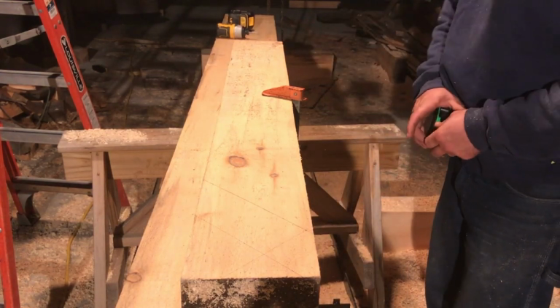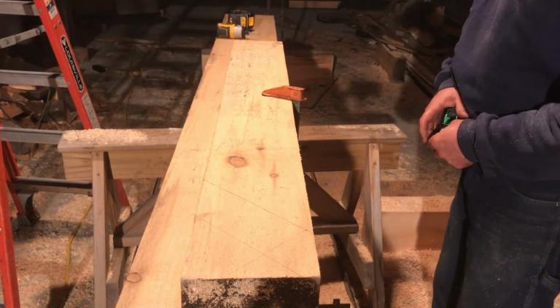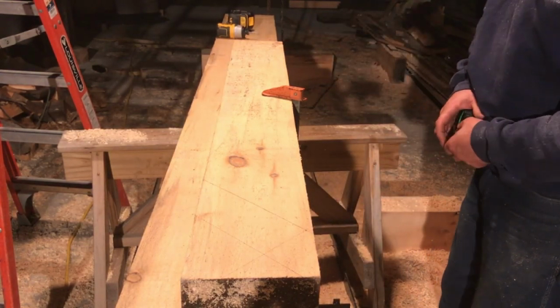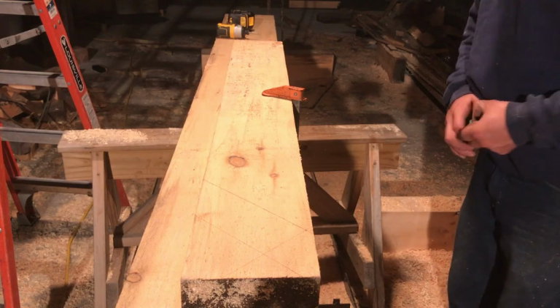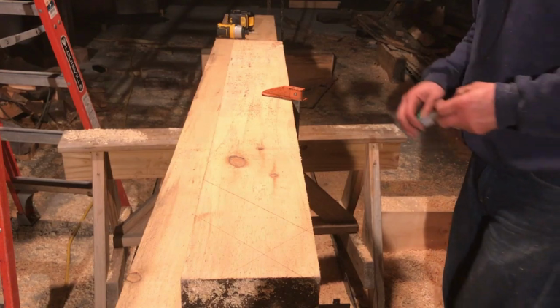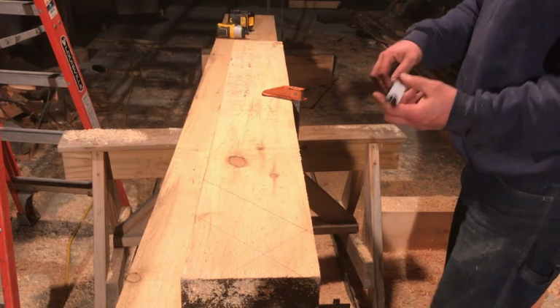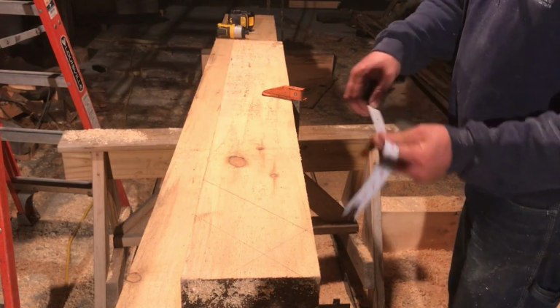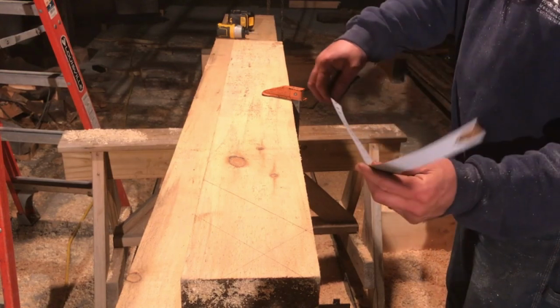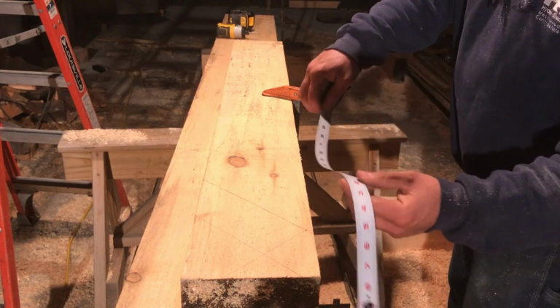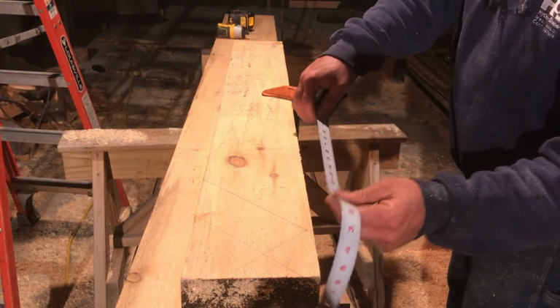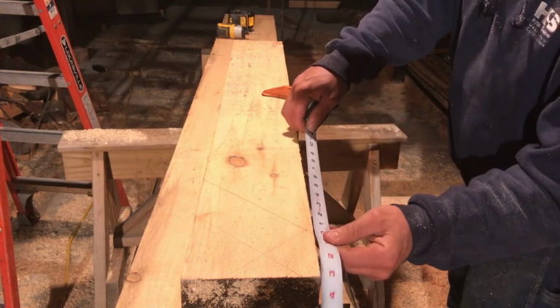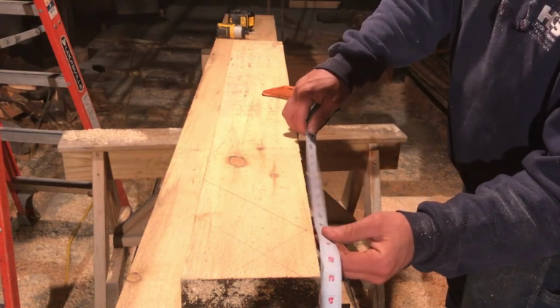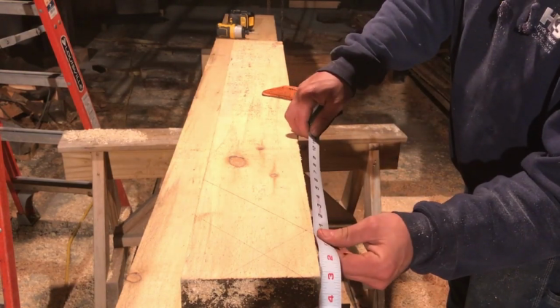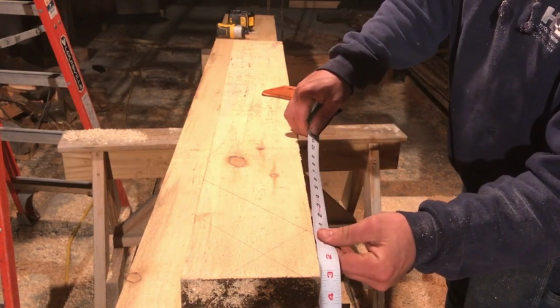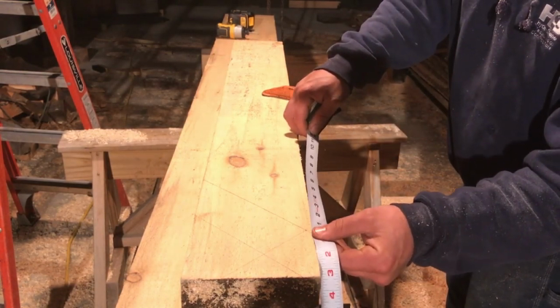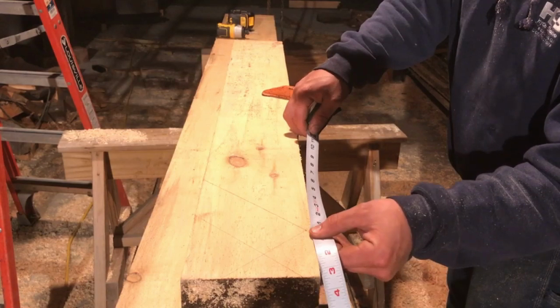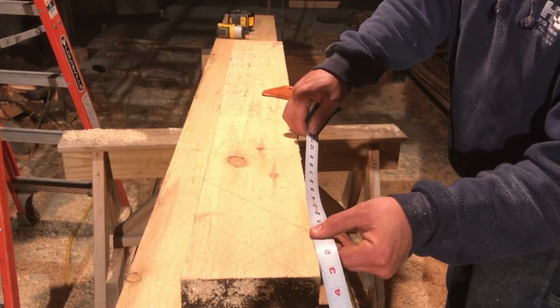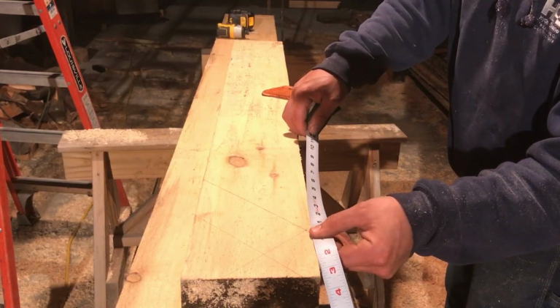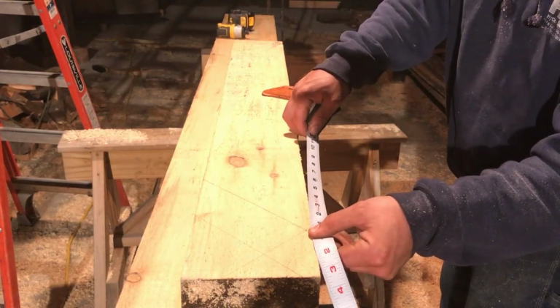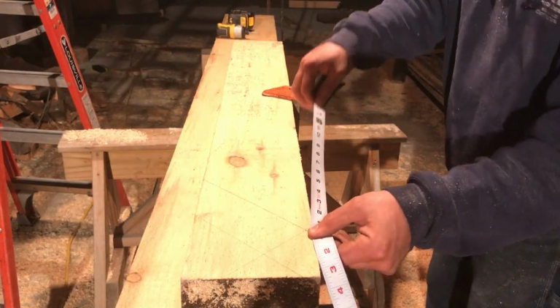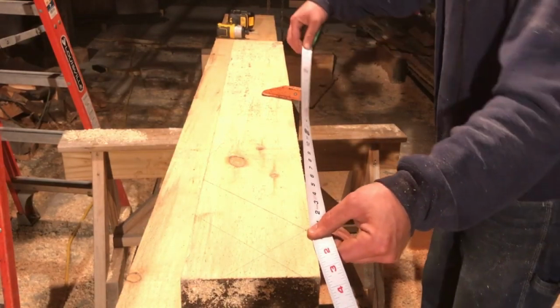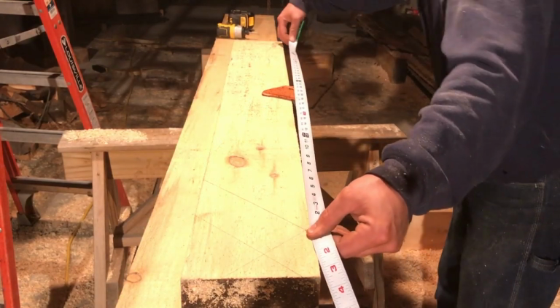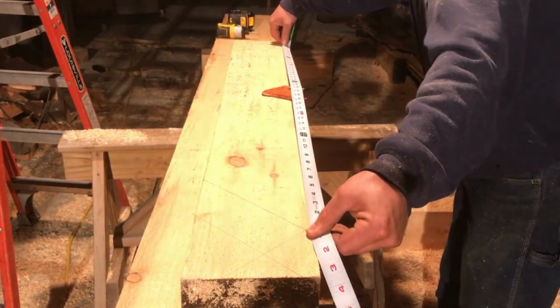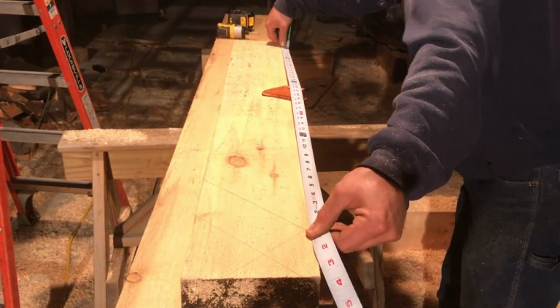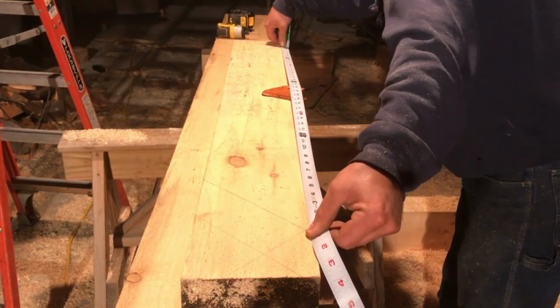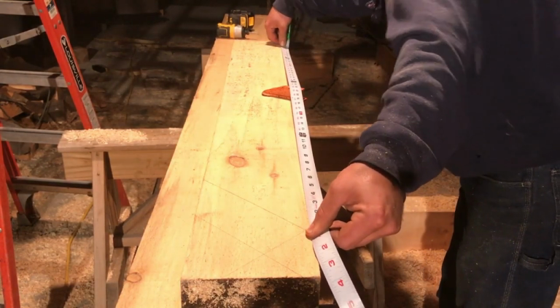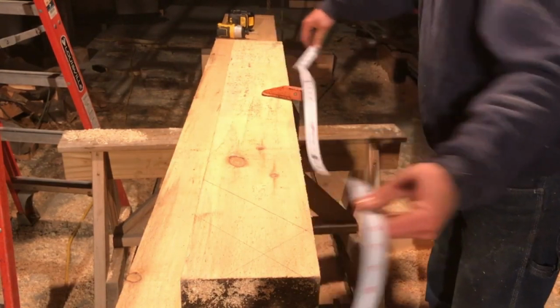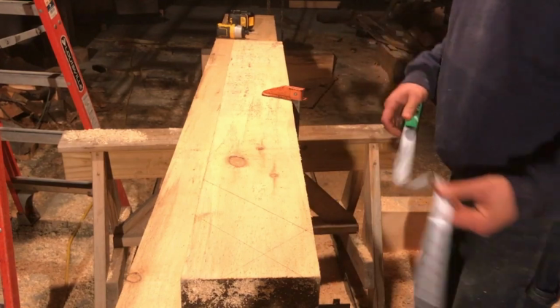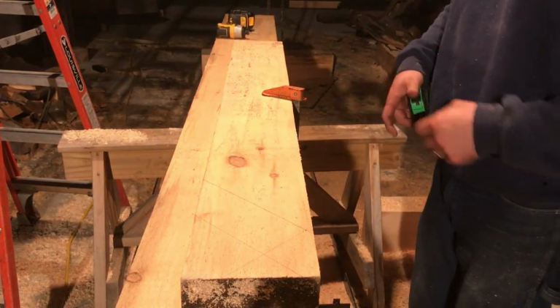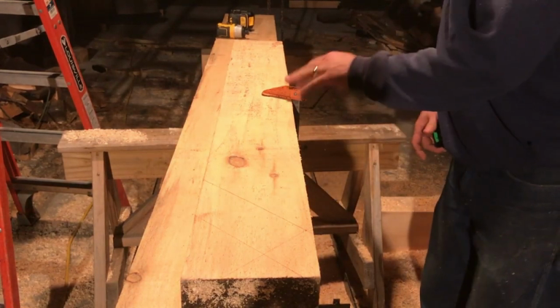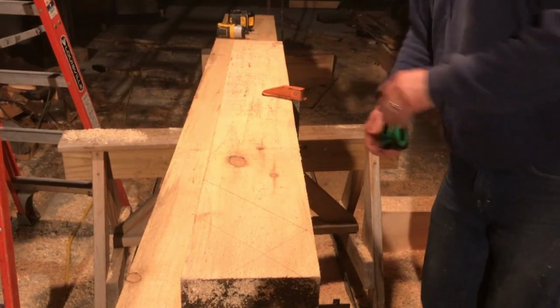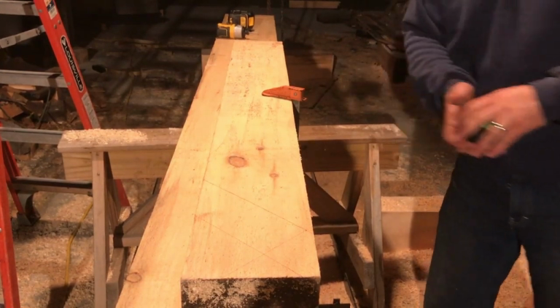I'm going to double-check myself and make sure I did that right, because you know how it is when you're working late after a long day. 42 and 7/16 — of course, that throws me off a little bit, but I know it's there.